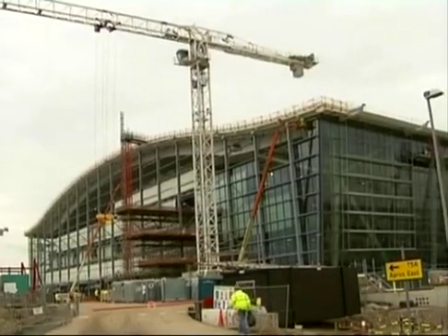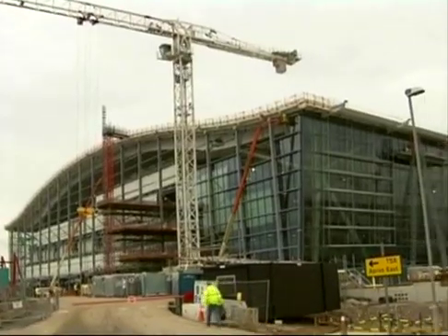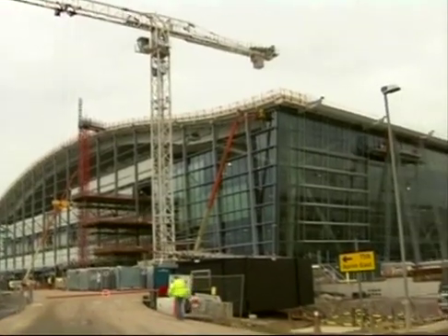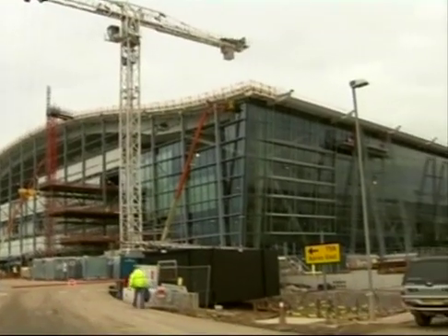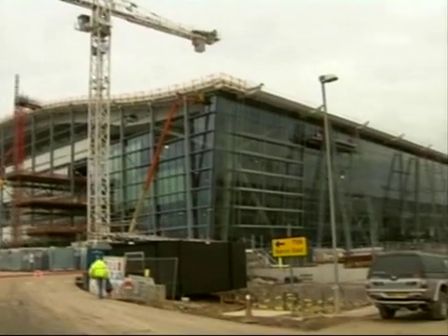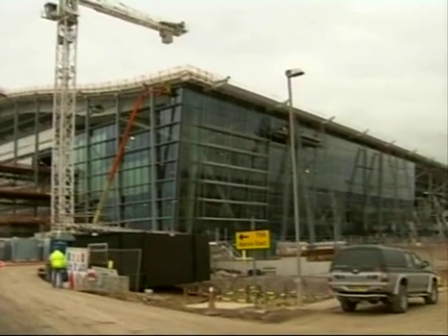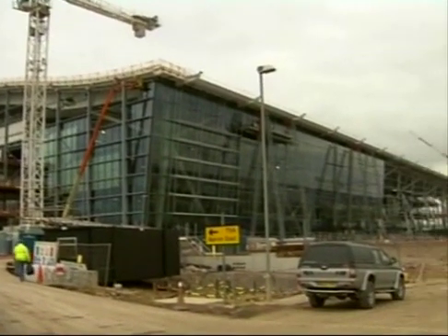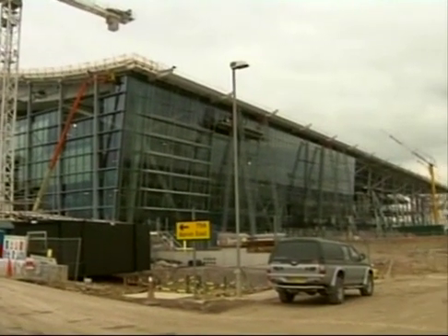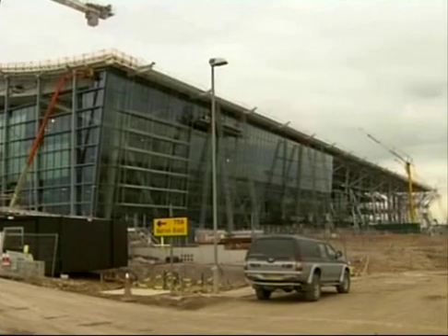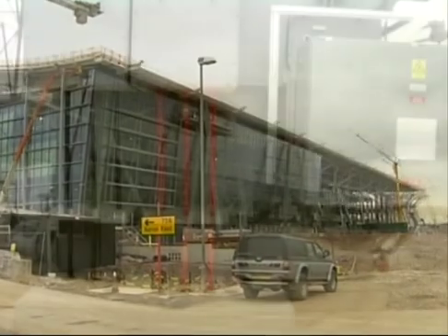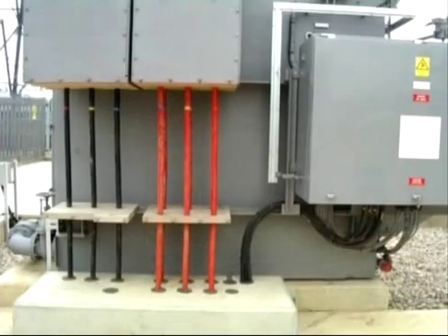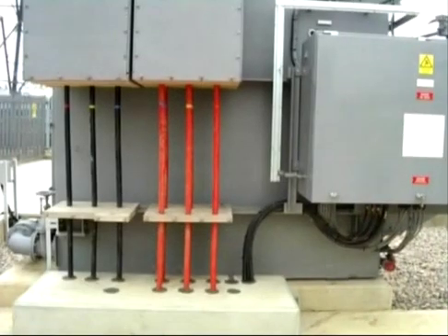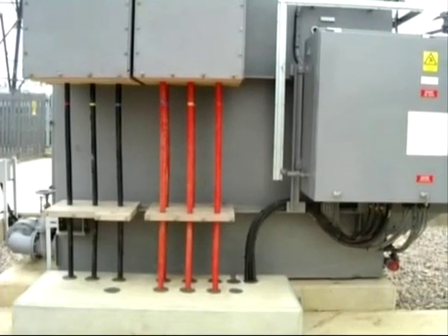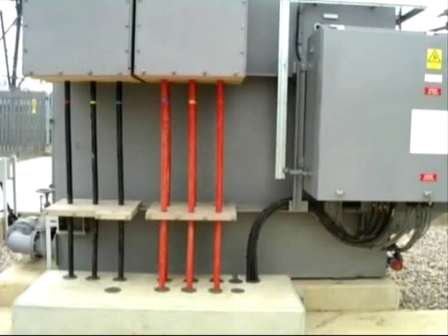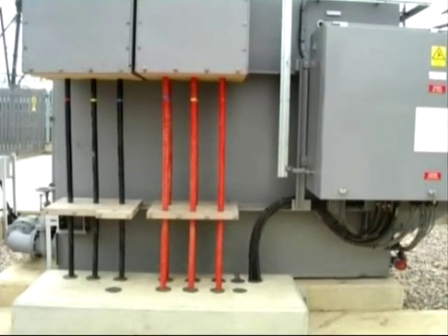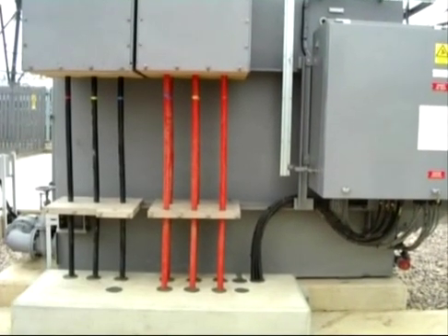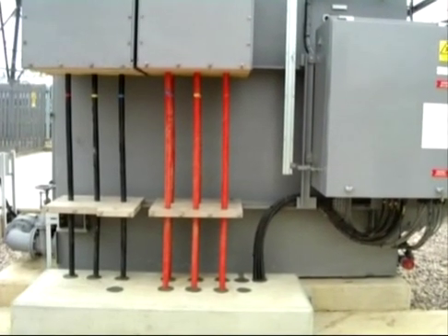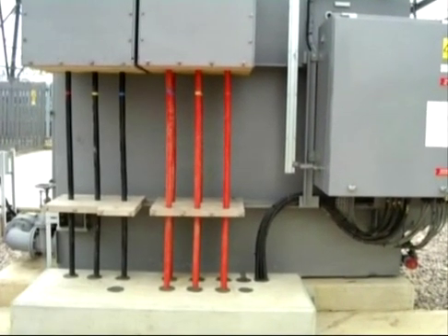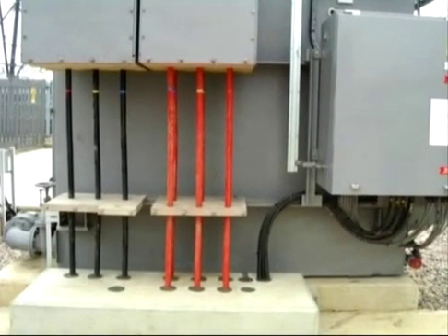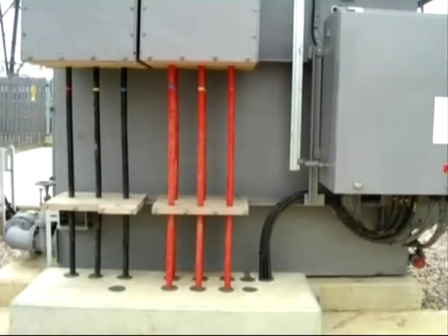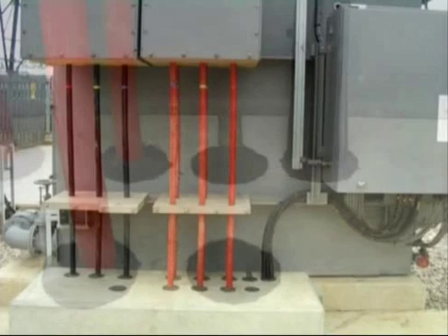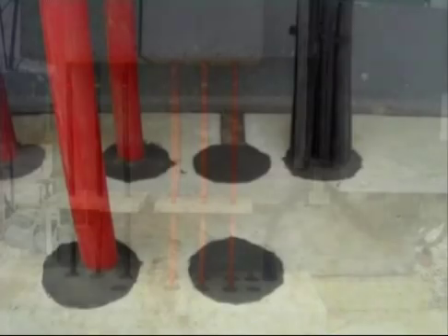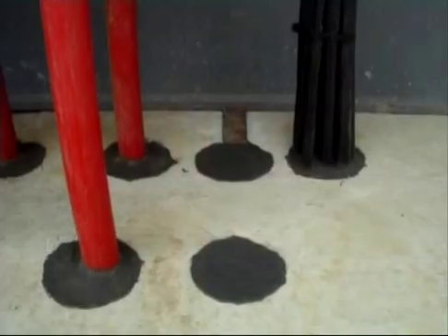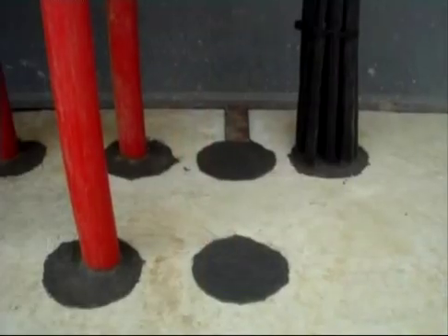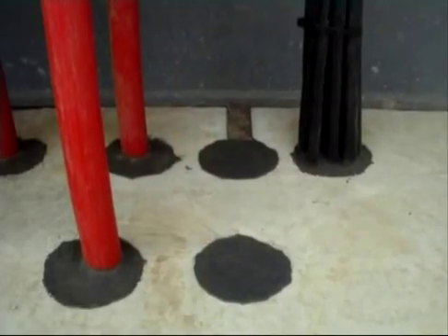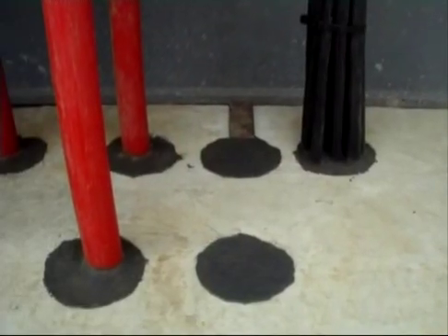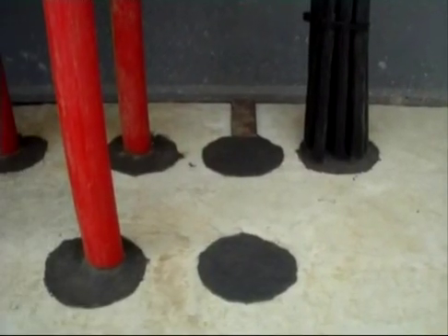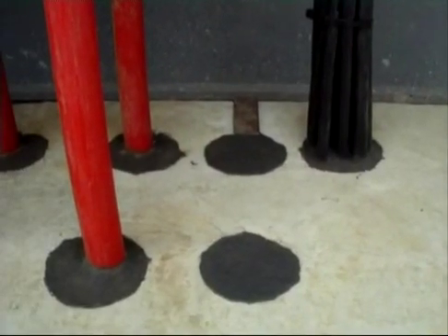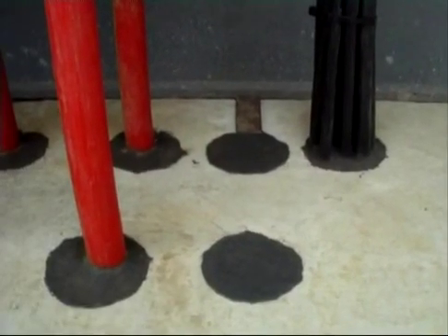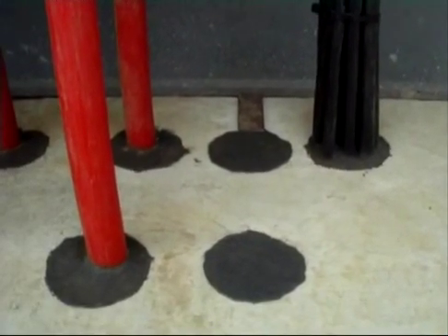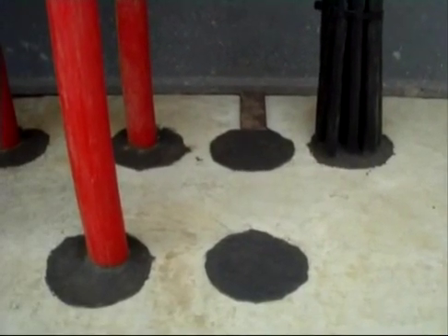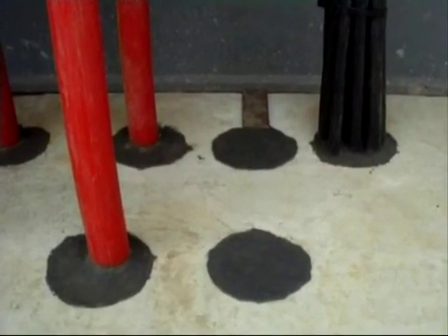The system is now increasingly finding uses in the civil engineering sector. It's being used in the new Terminal 5 at Heathrow Airport, where power cables from the substation have been sealed against water, gas and fire ingress.